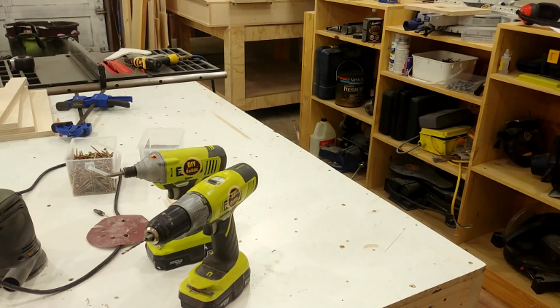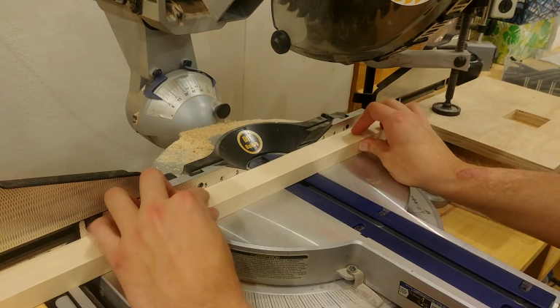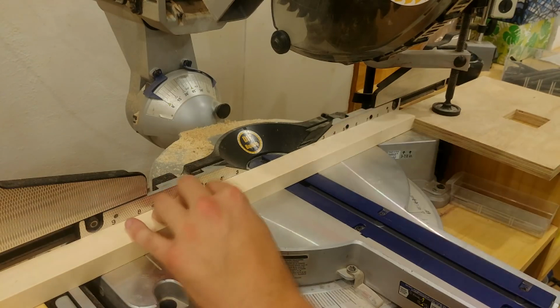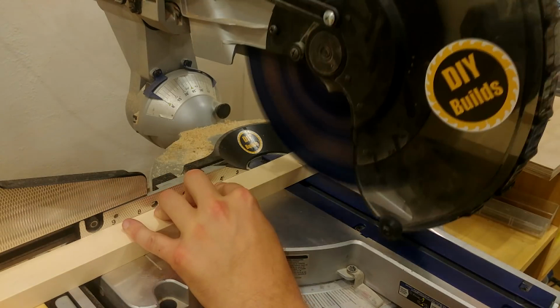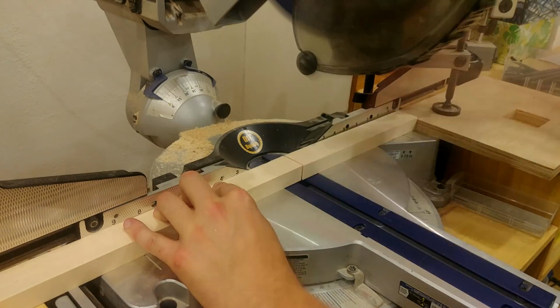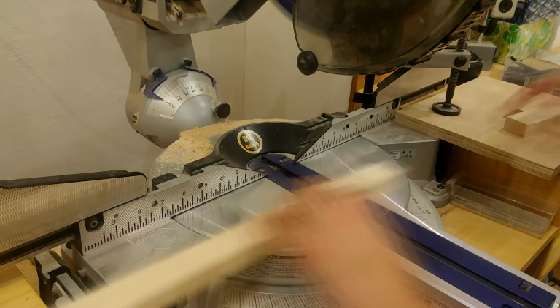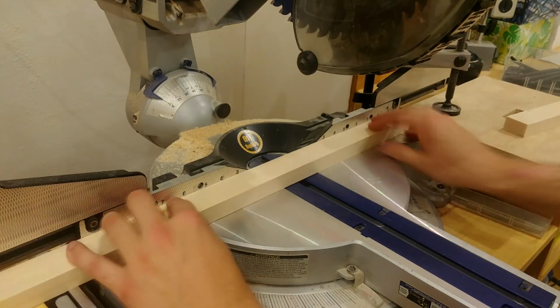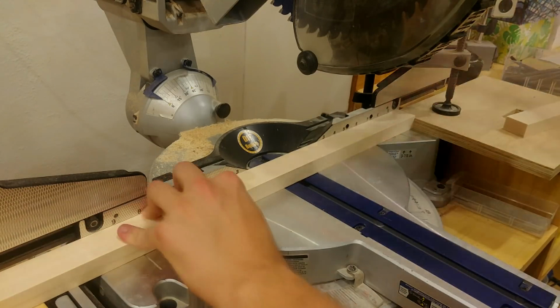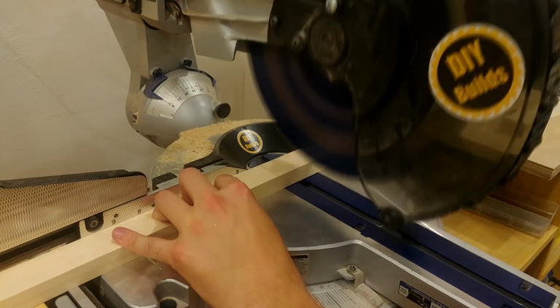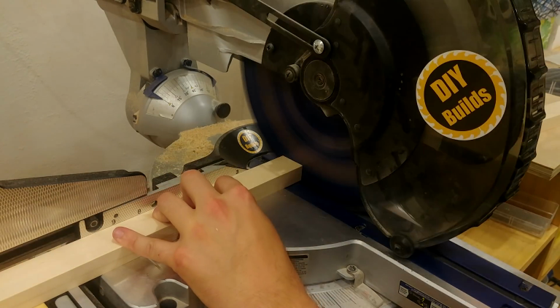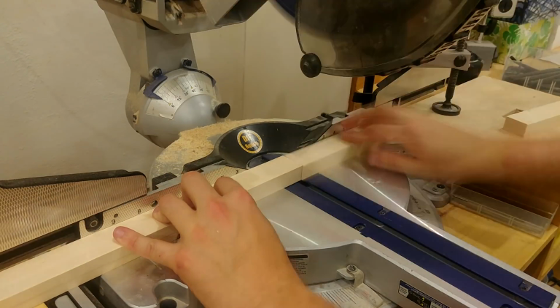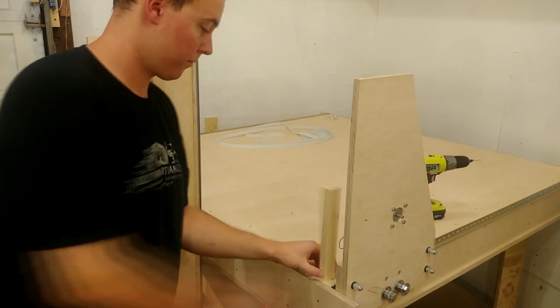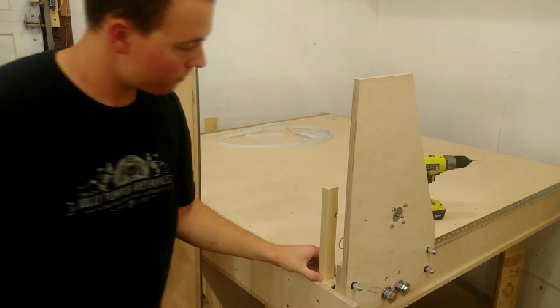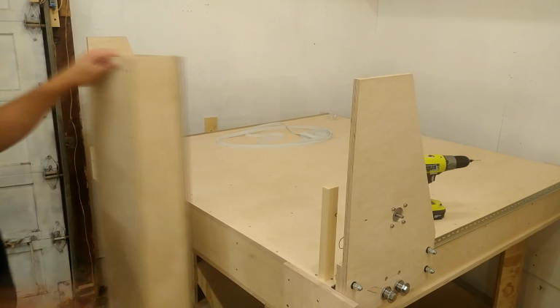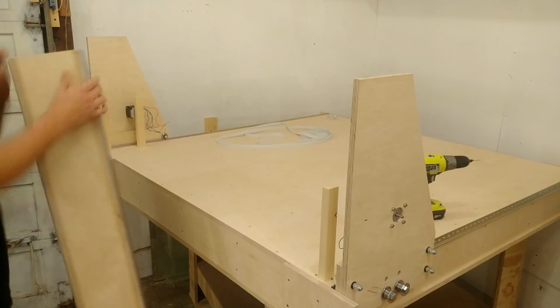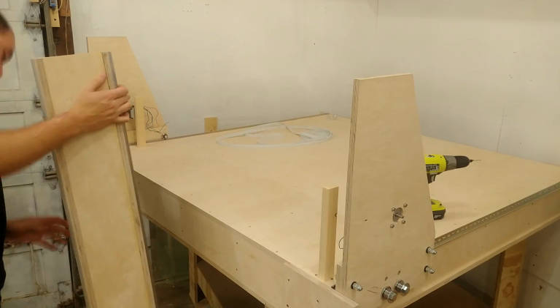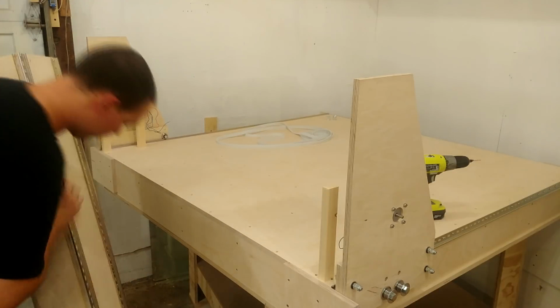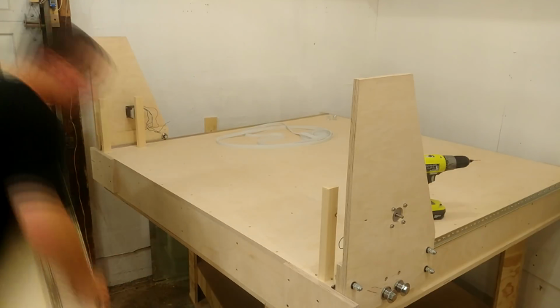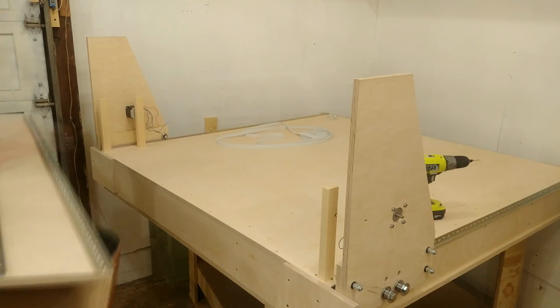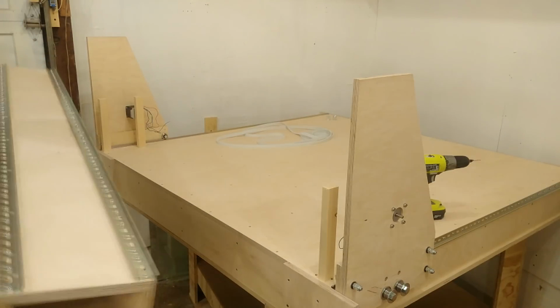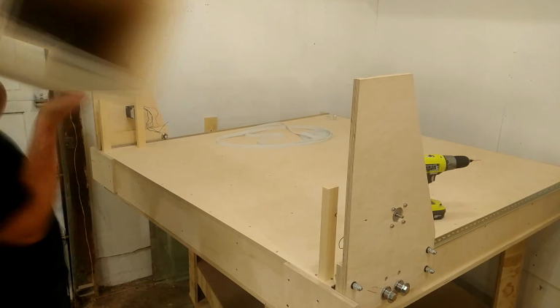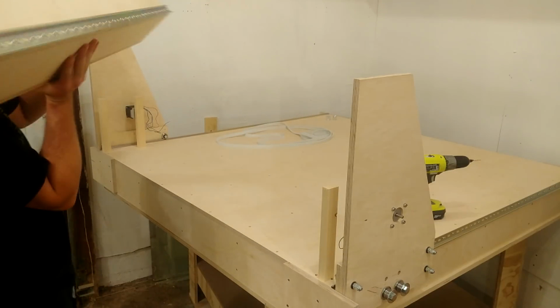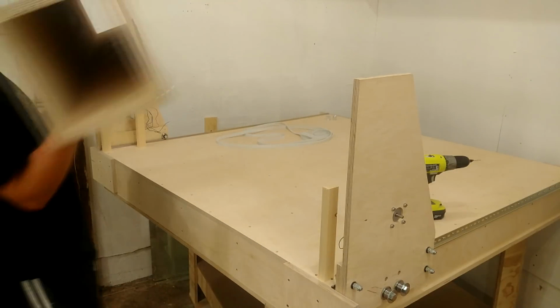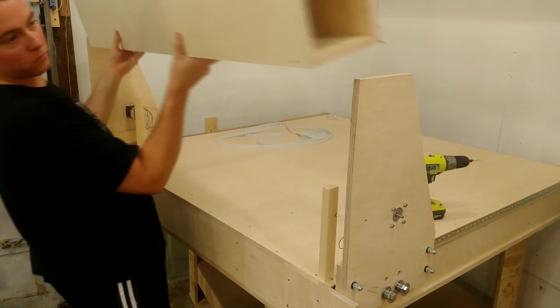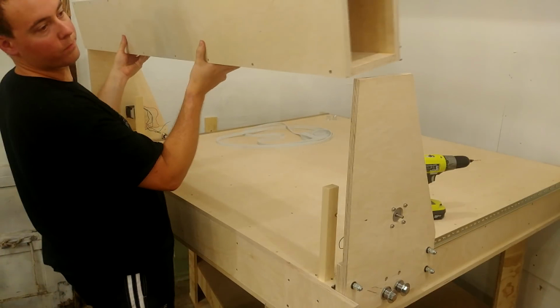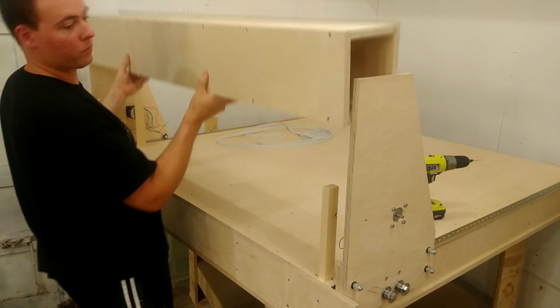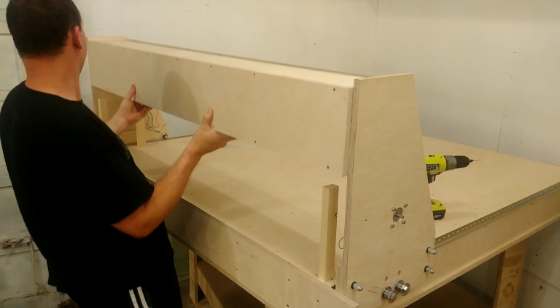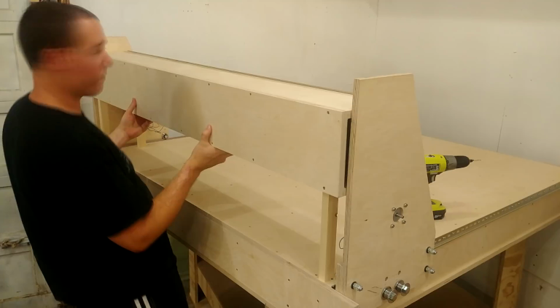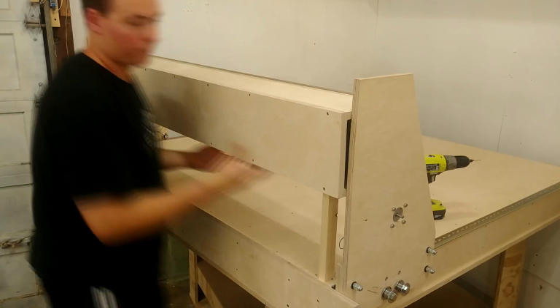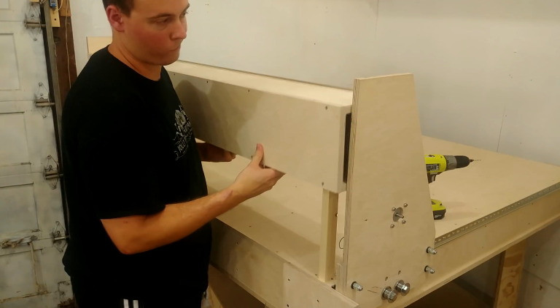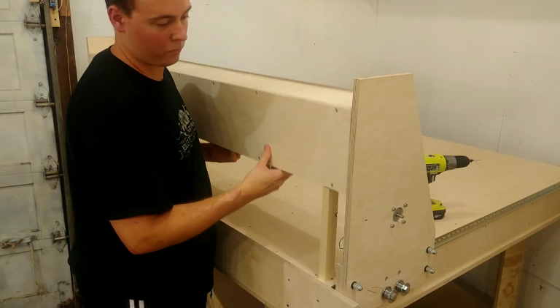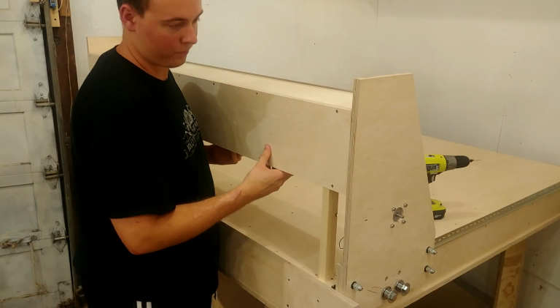I cut a few spacers to hold up the gantry exactly where it needs to be placed. Just after getting it all set up and in place, I realized I needed to create and install the Z-axis before attaching both ends.